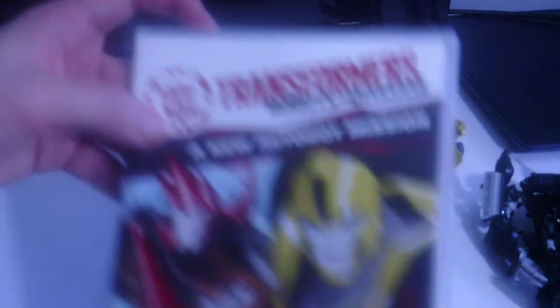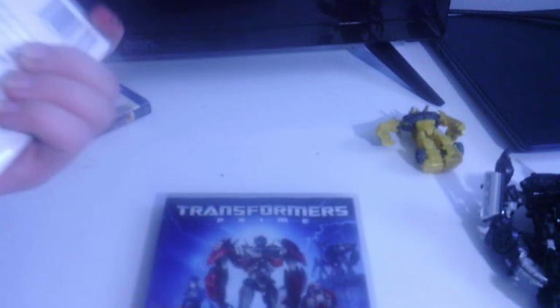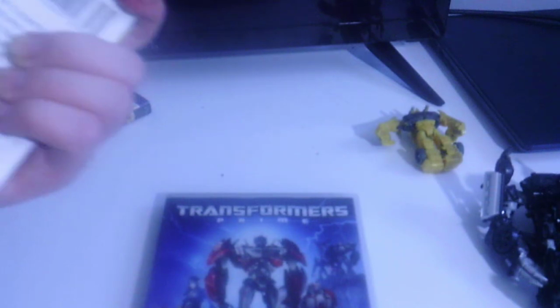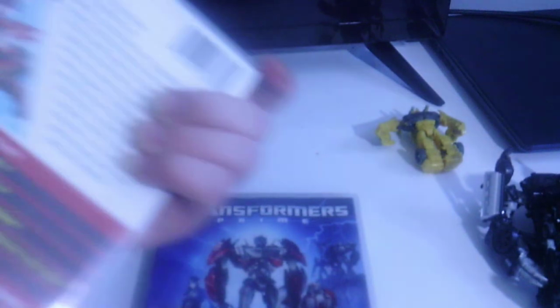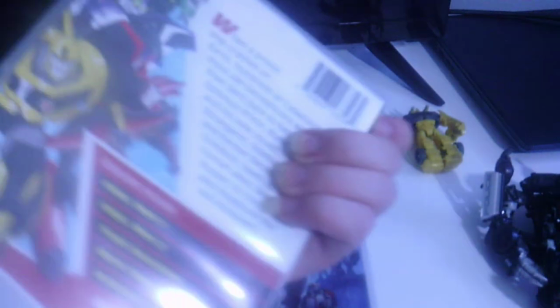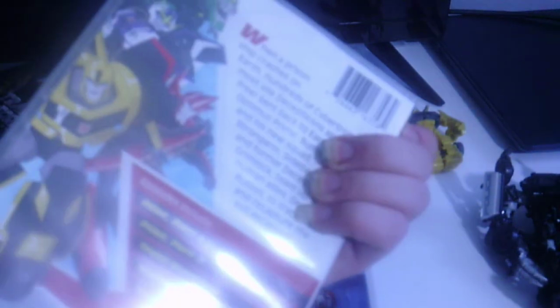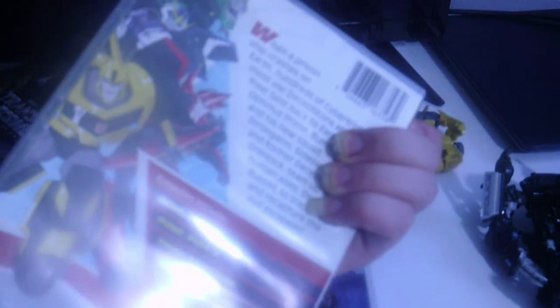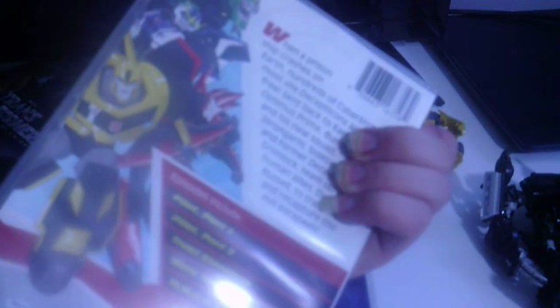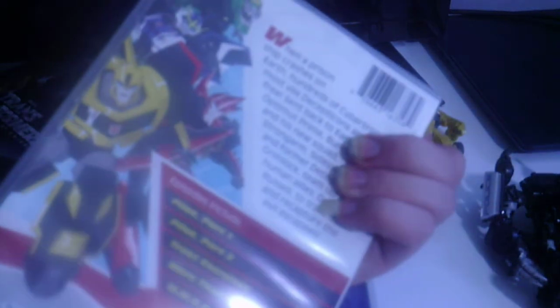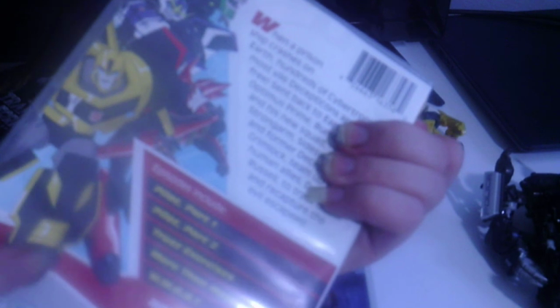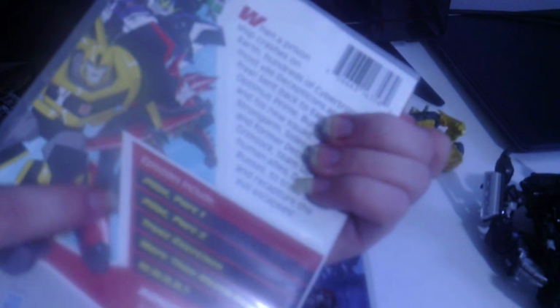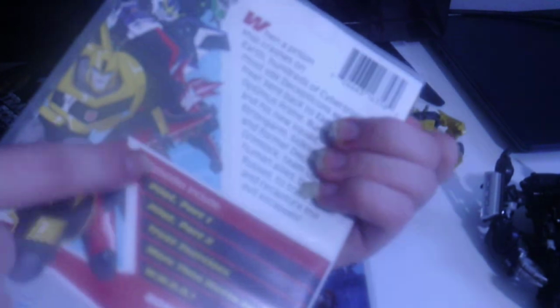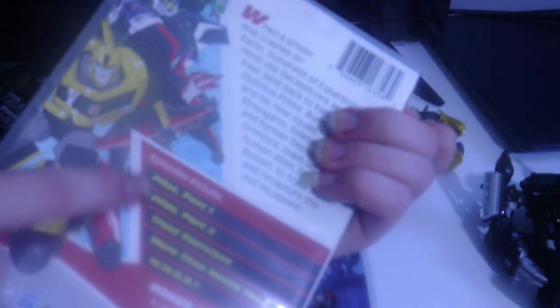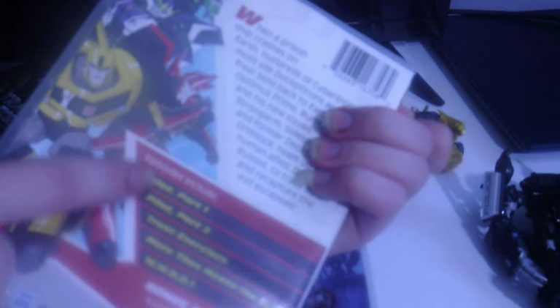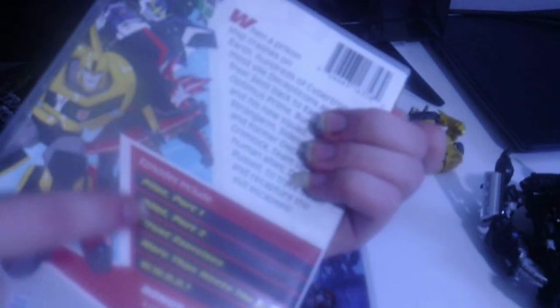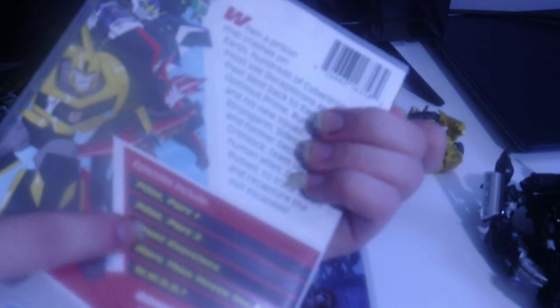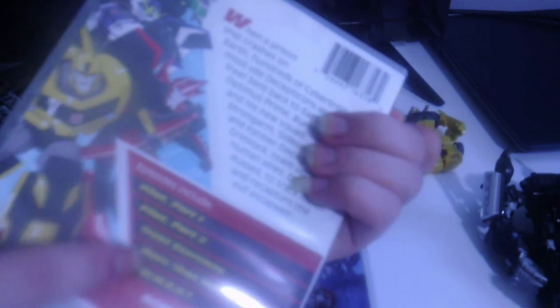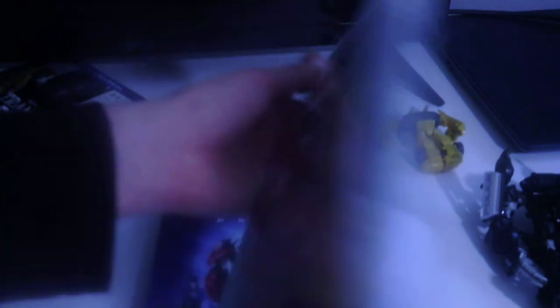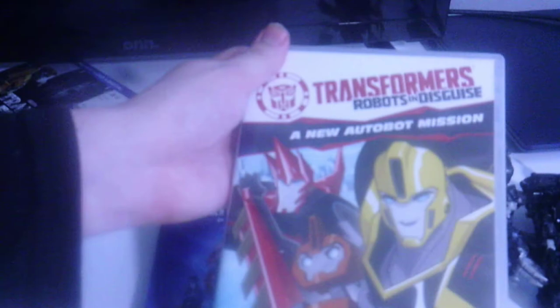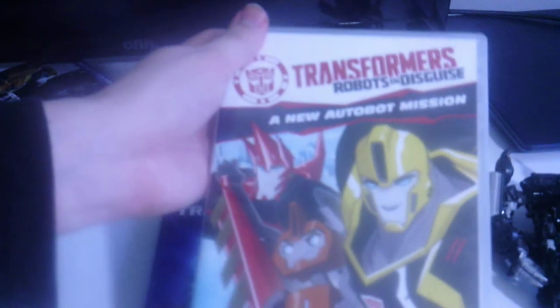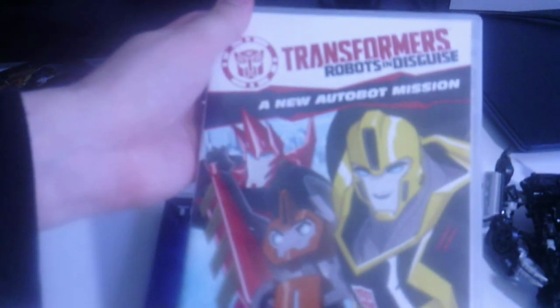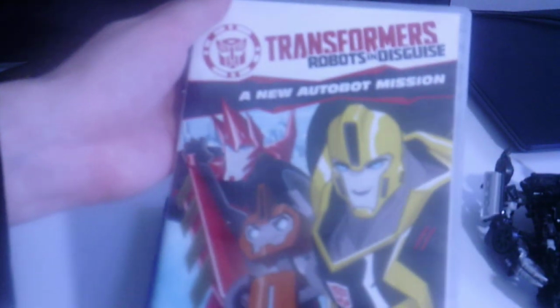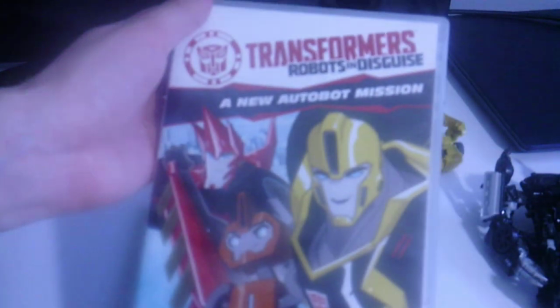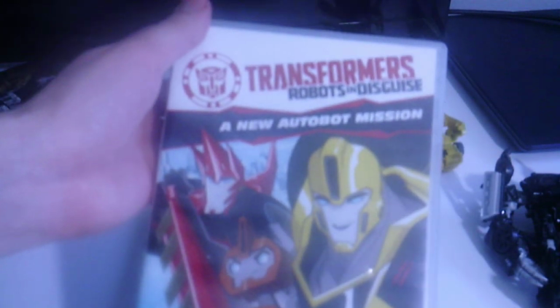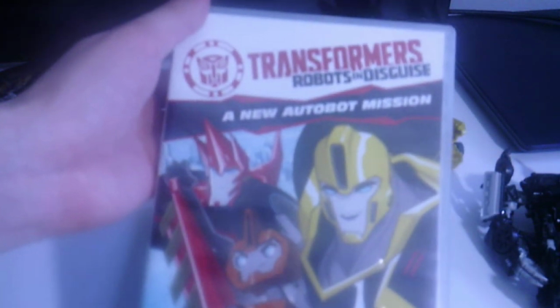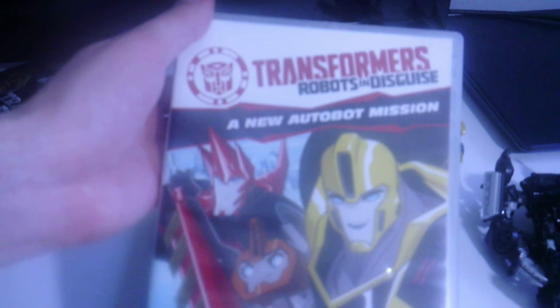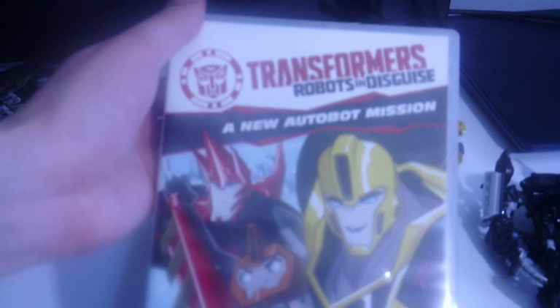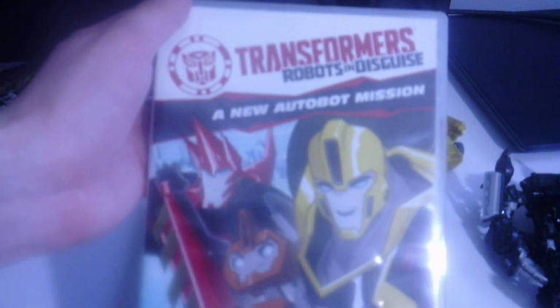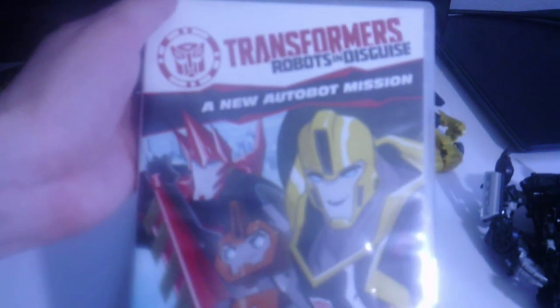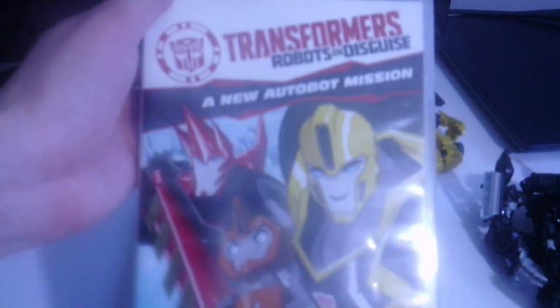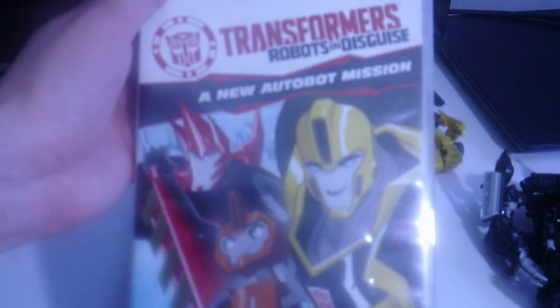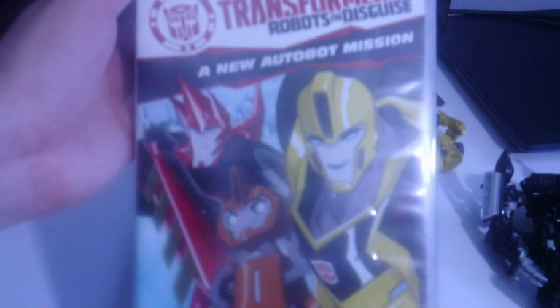The next one has a lot more episodes — it has the first five episodes of the Transformers: Robots in Disguise television show.